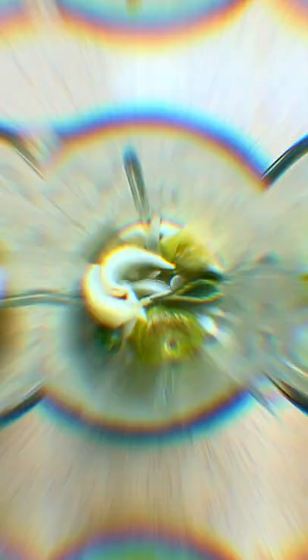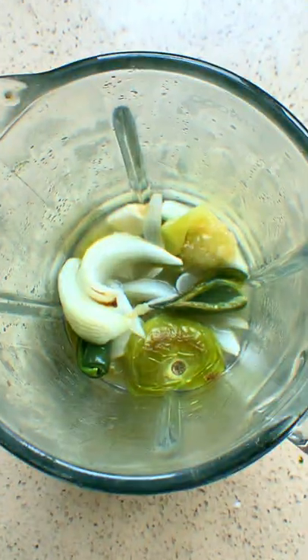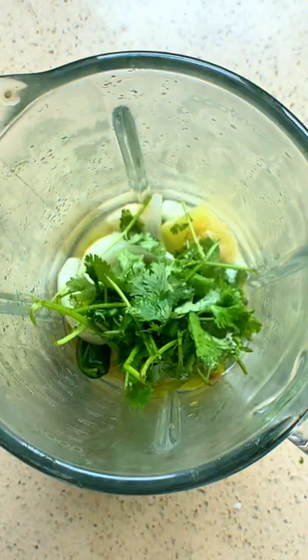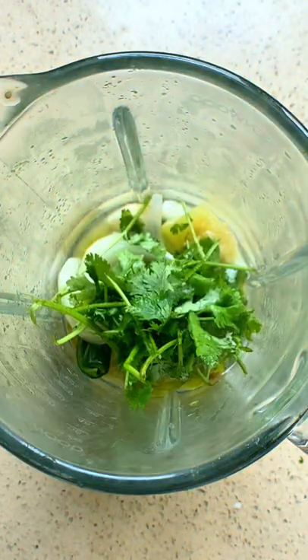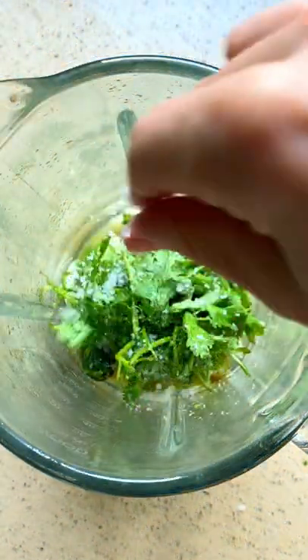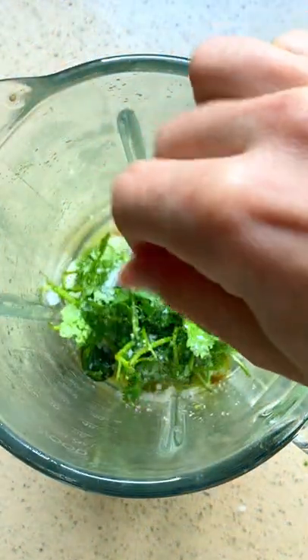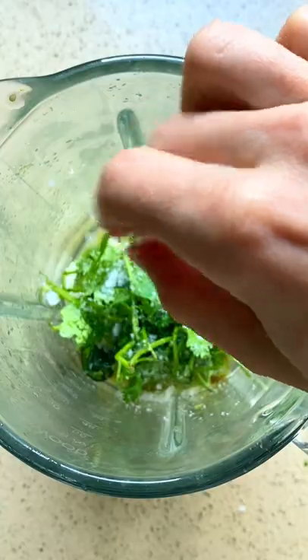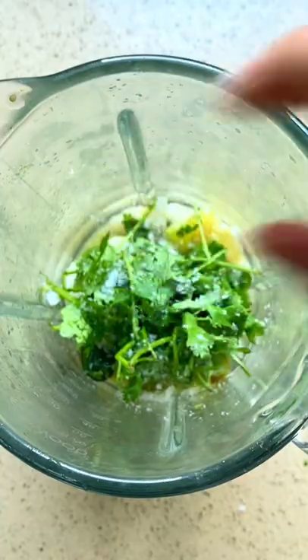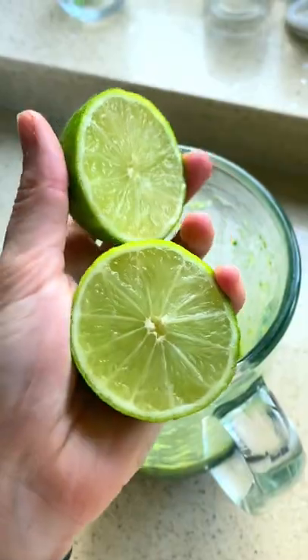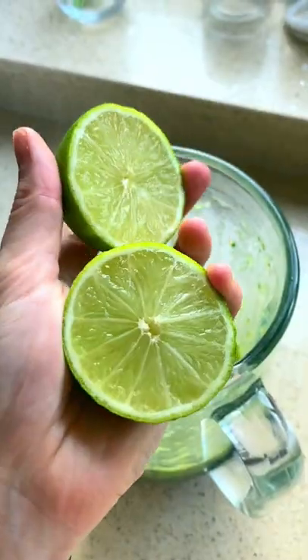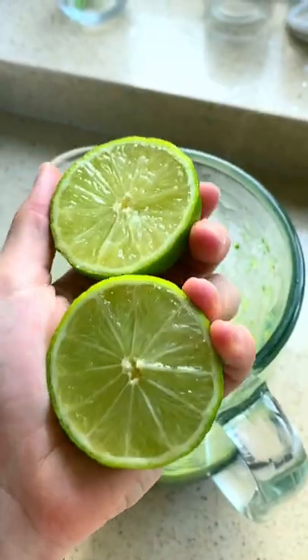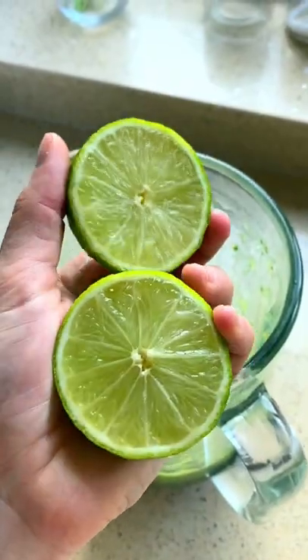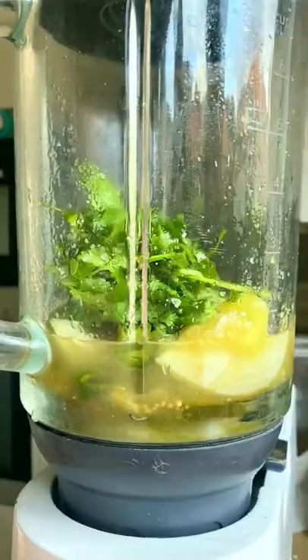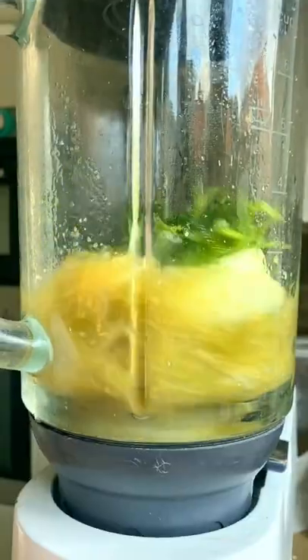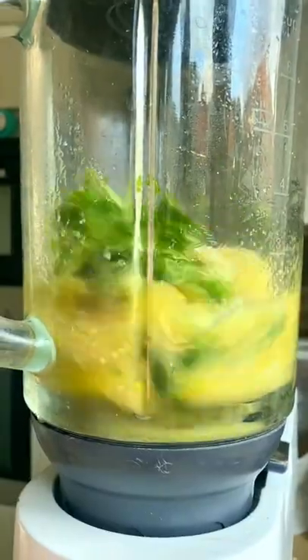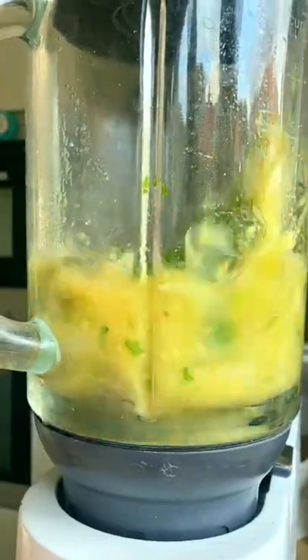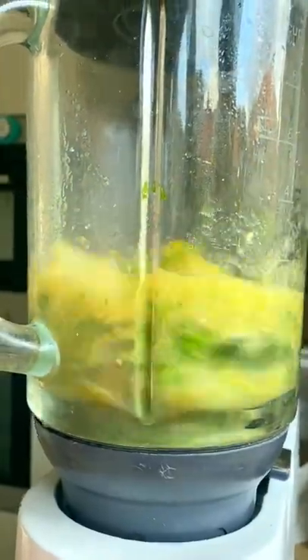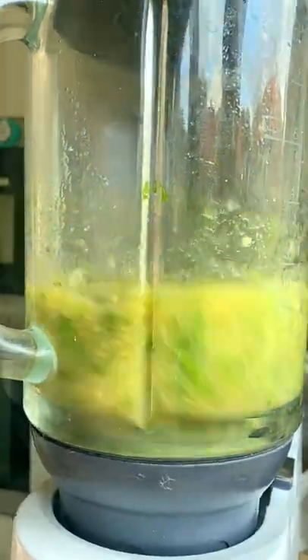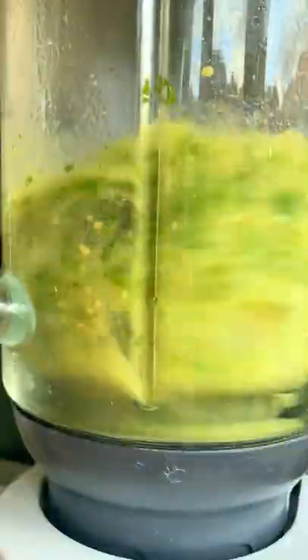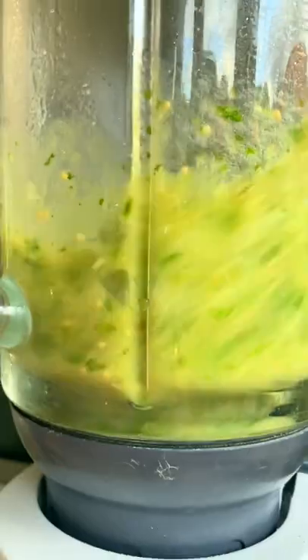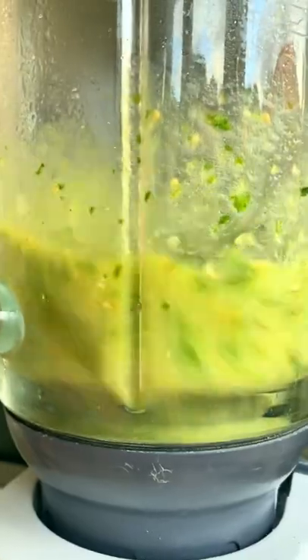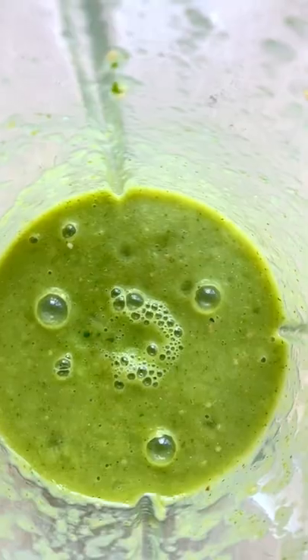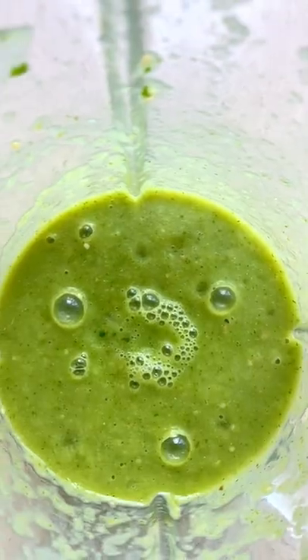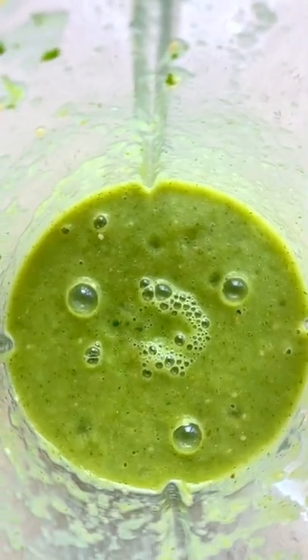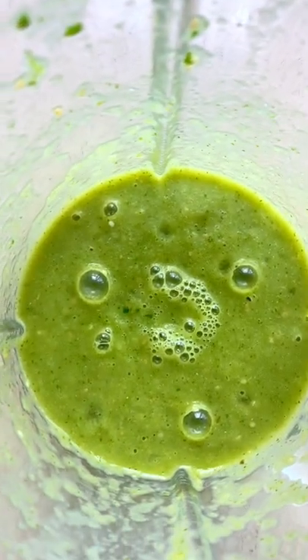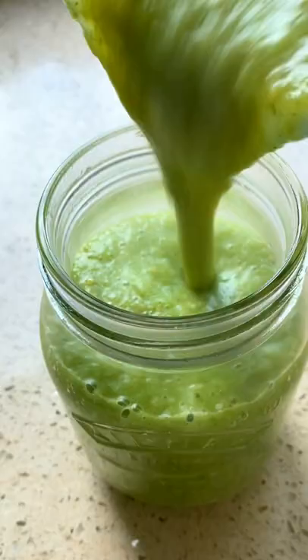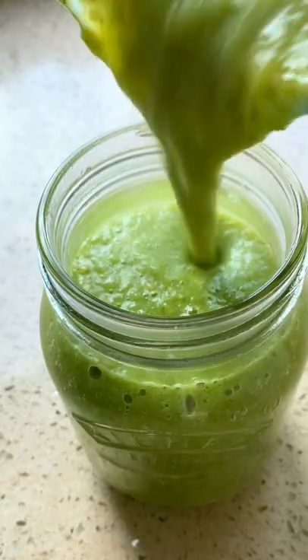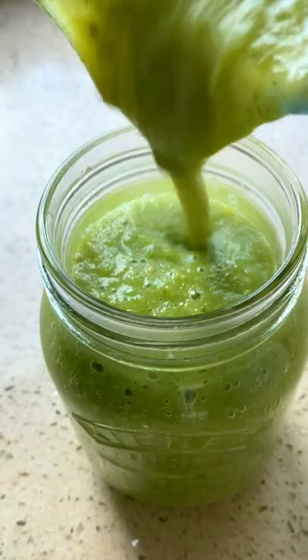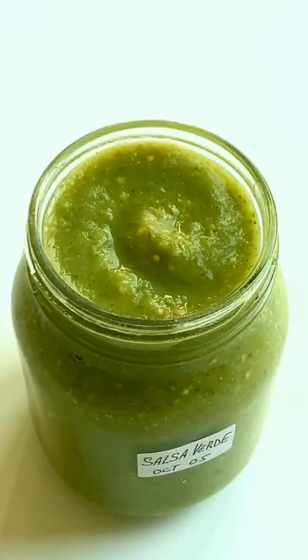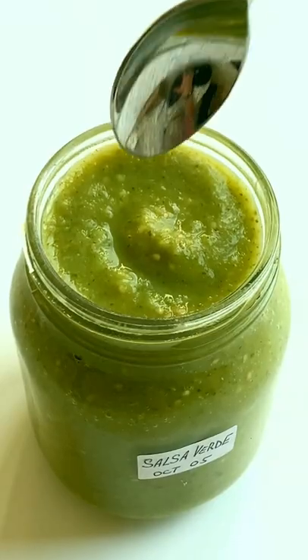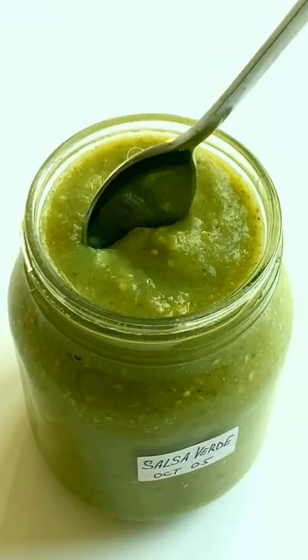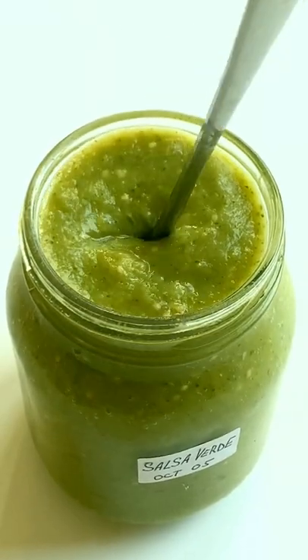Broil on high to char and then blend with some cilantro, salt and lime juice. And that's it. Delicious Mexican salsa verde. Enjoy!